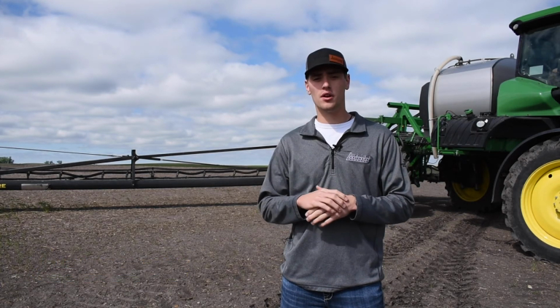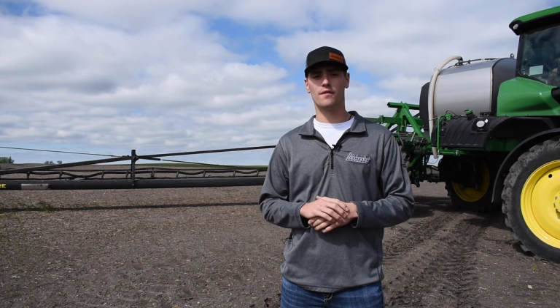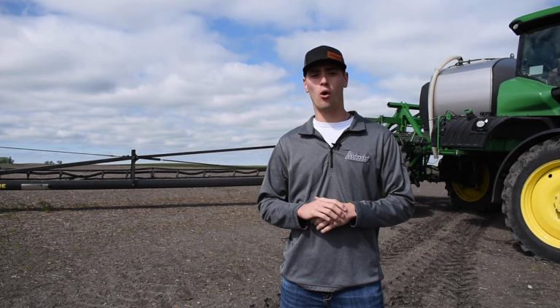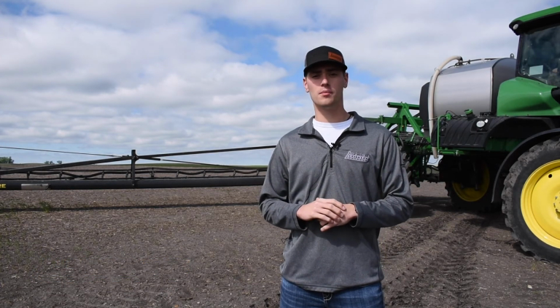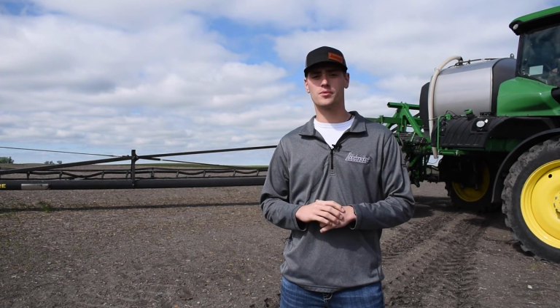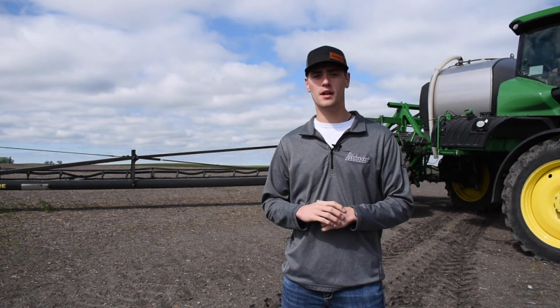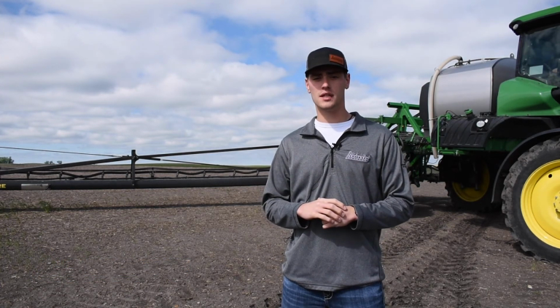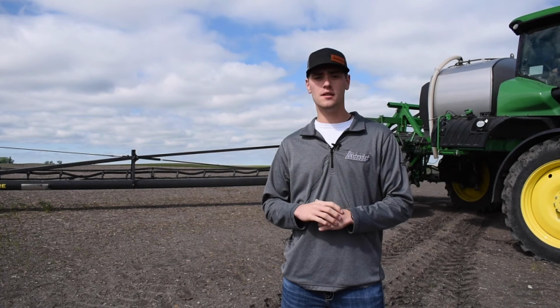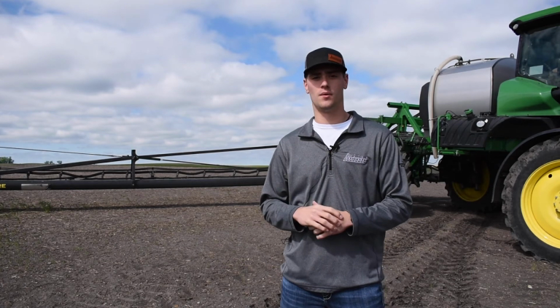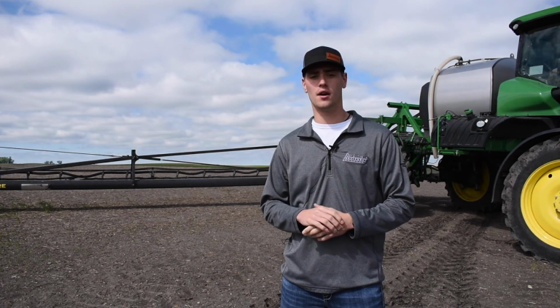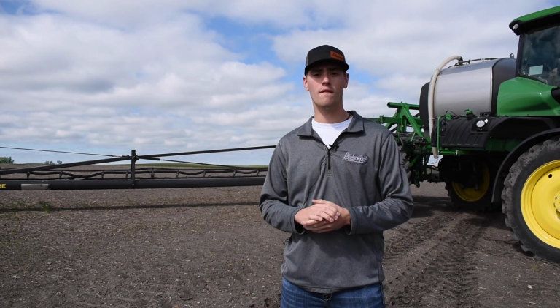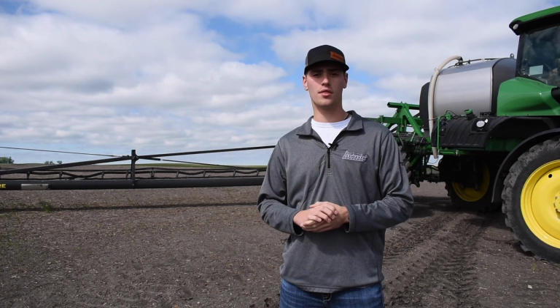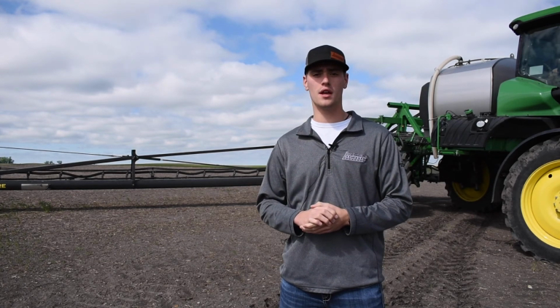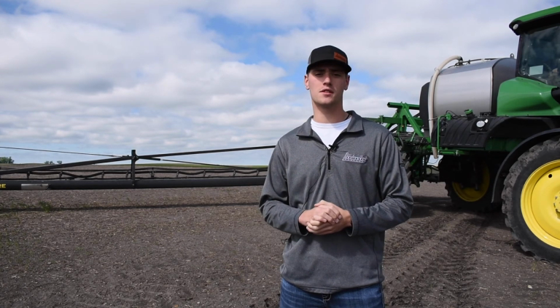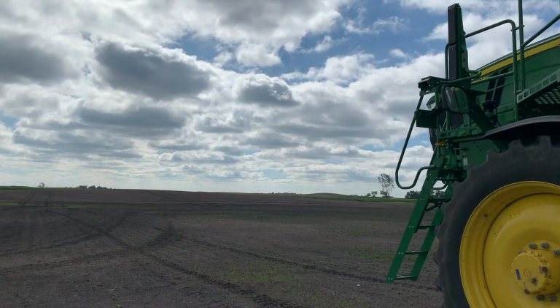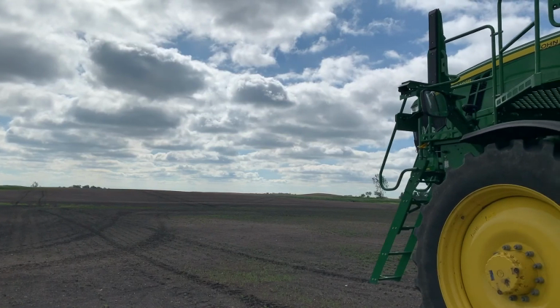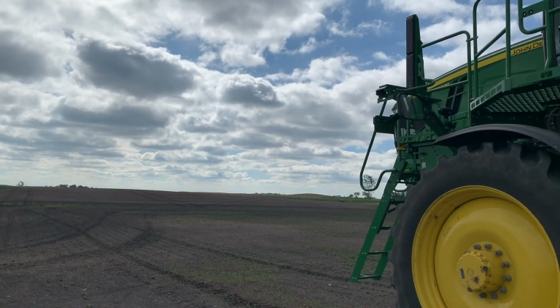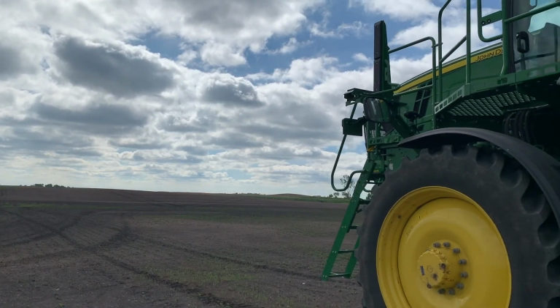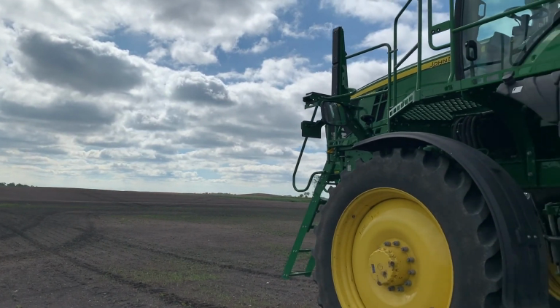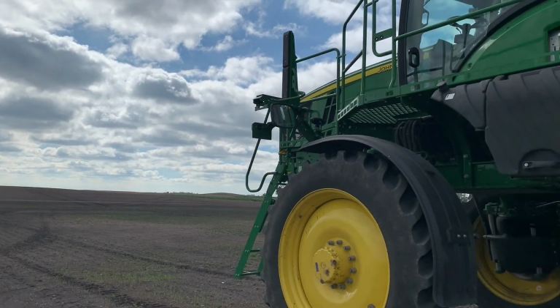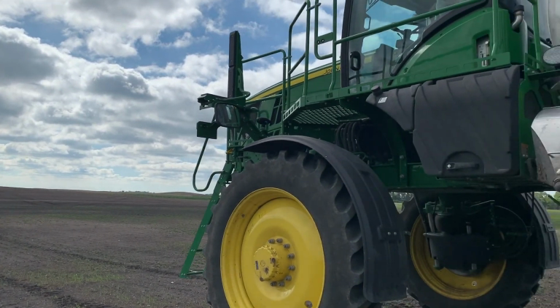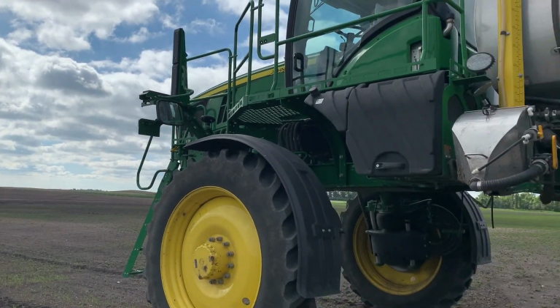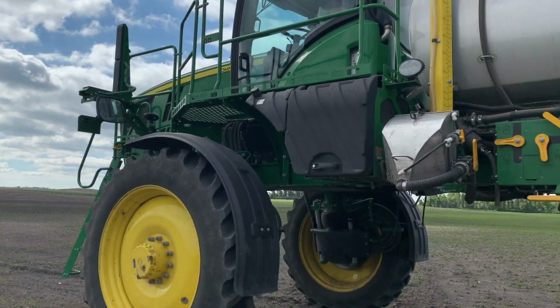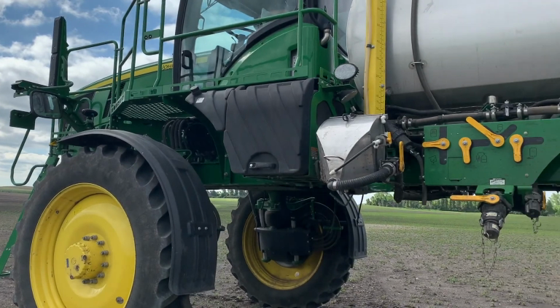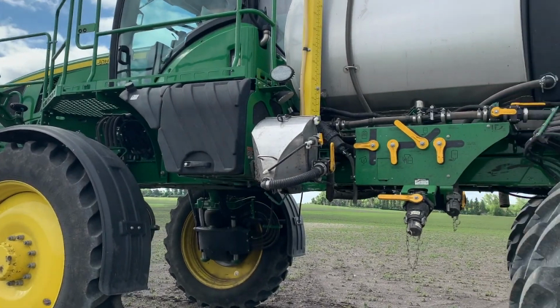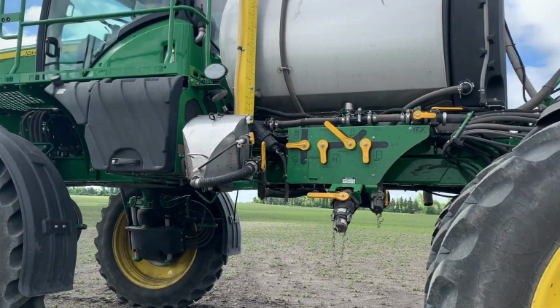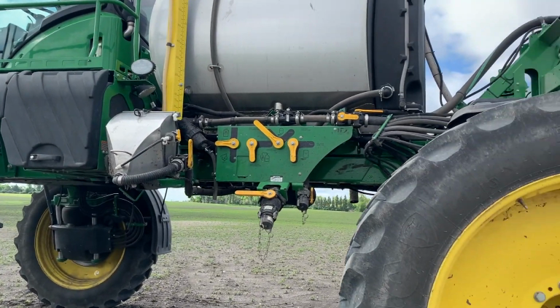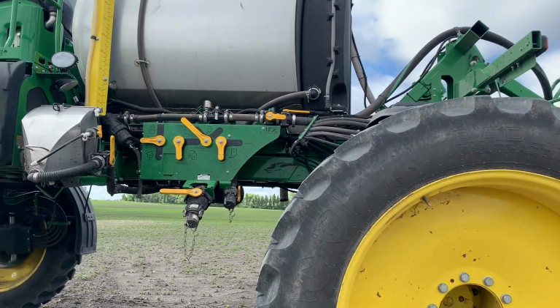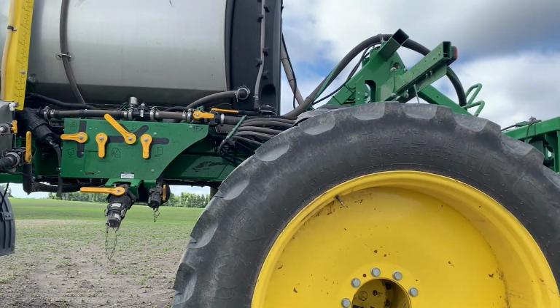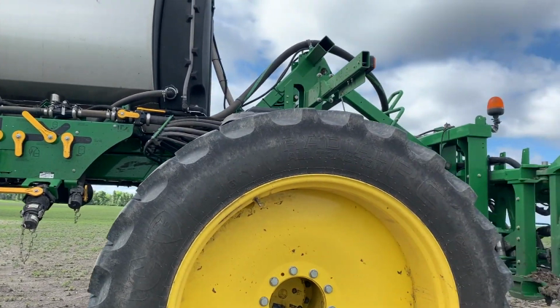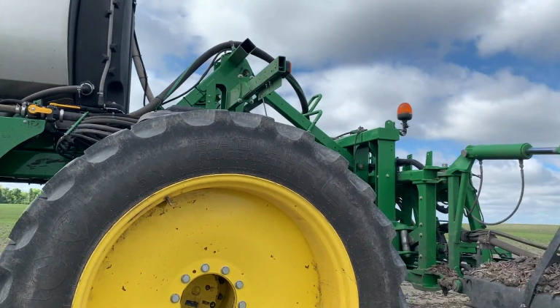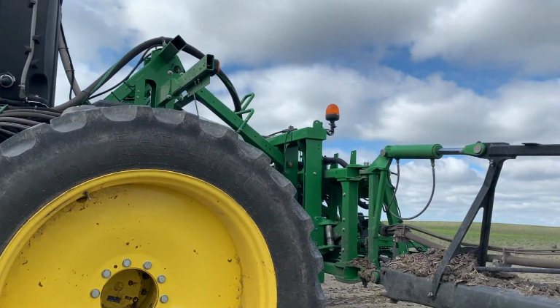We're gonna do the first post-emerge spraying of the season. We got an R4038 sprayer with a 132-foot carbon fiber boom. This boom system also has XactiPly on it.